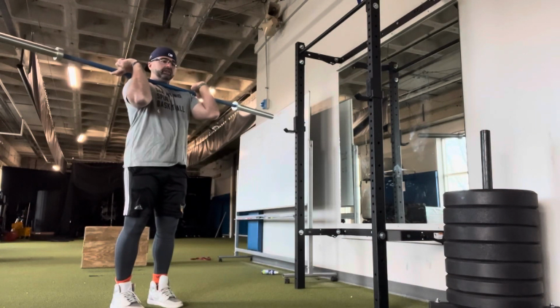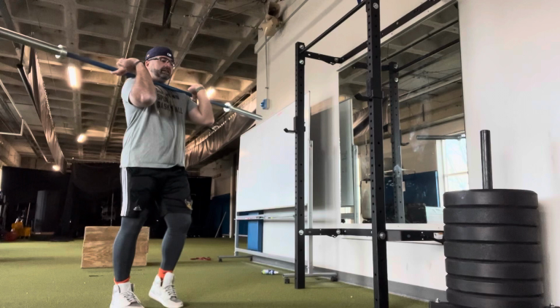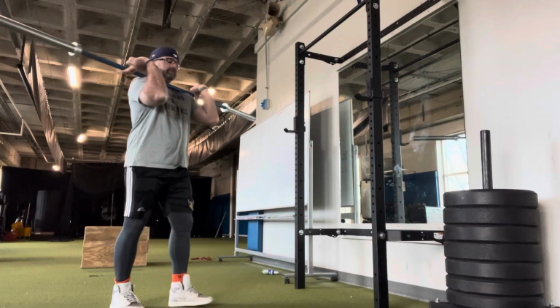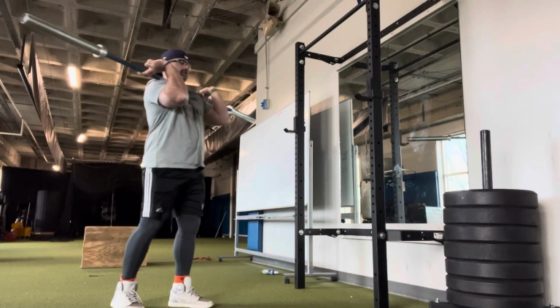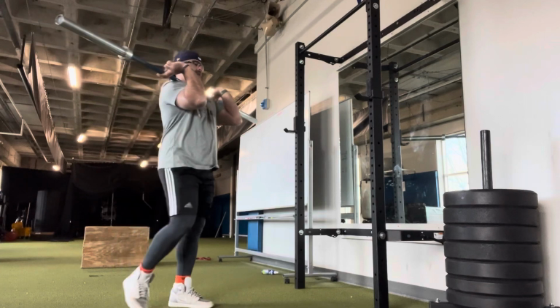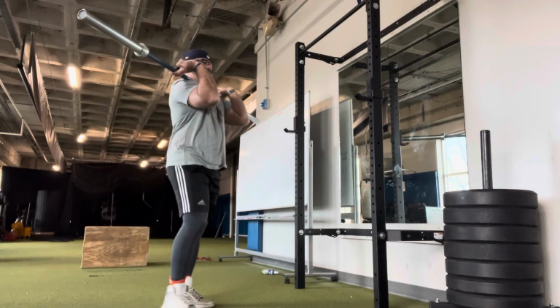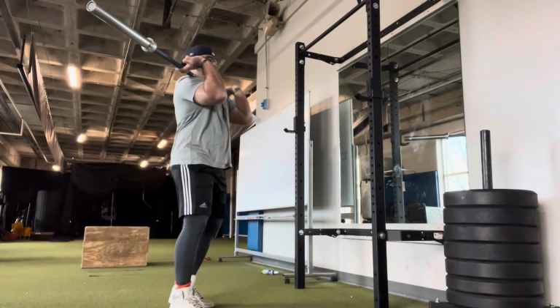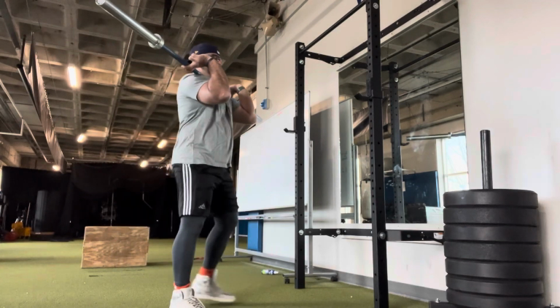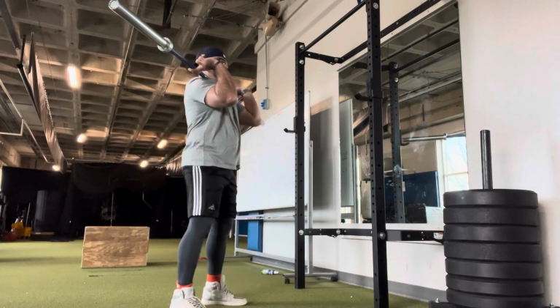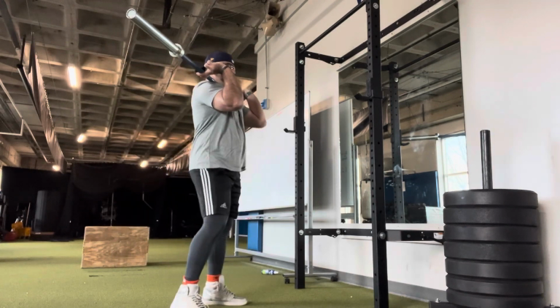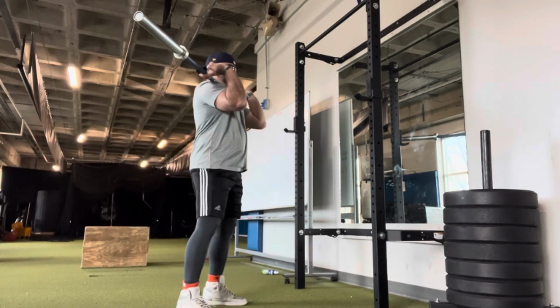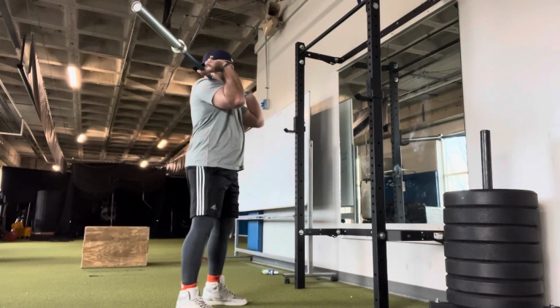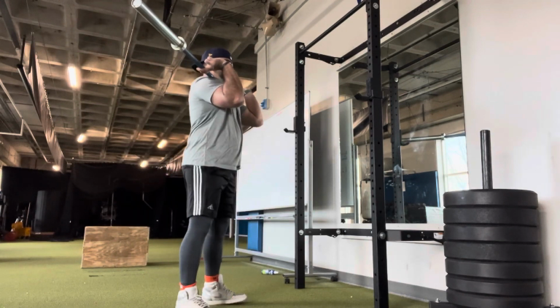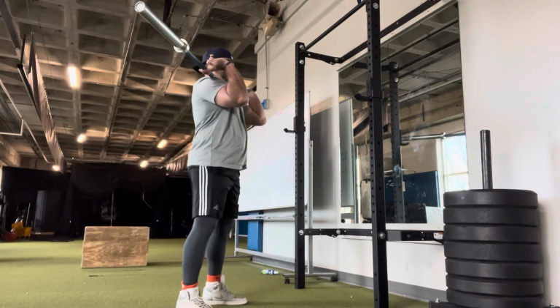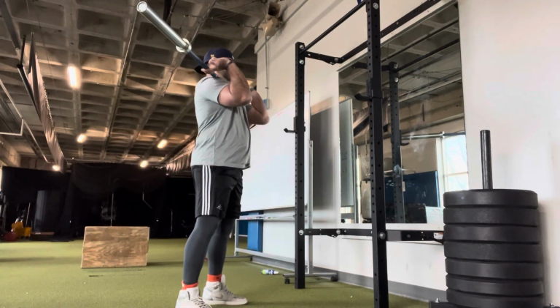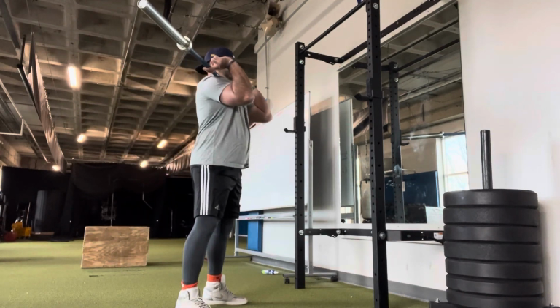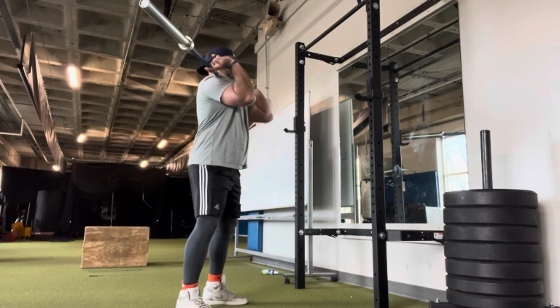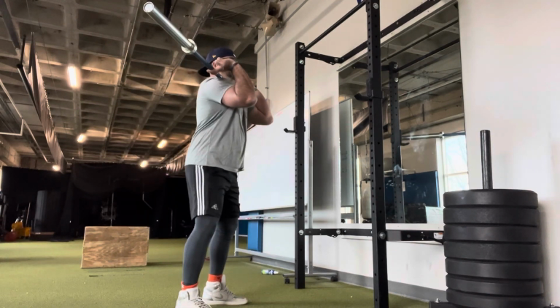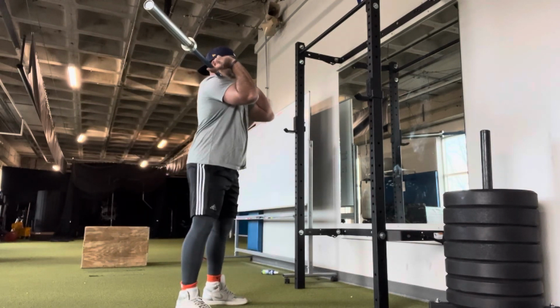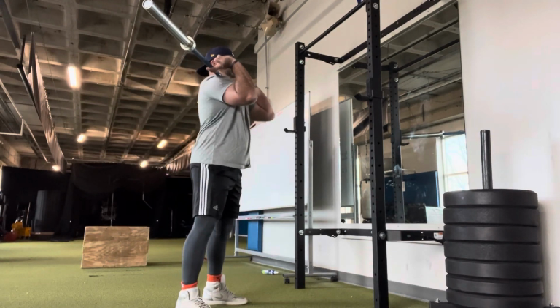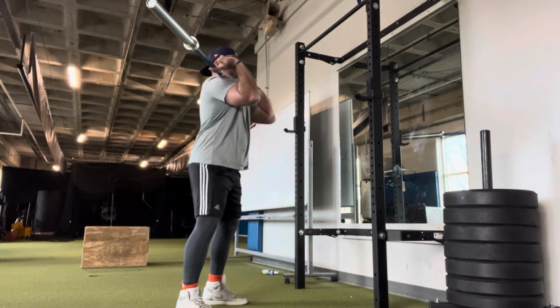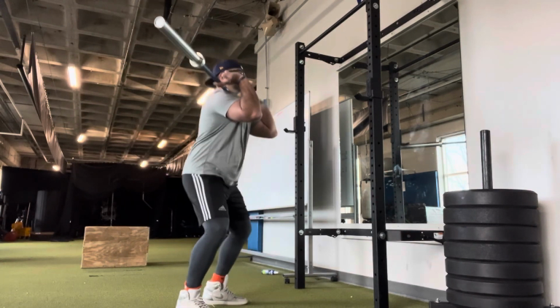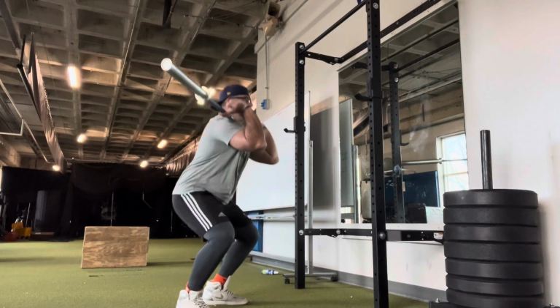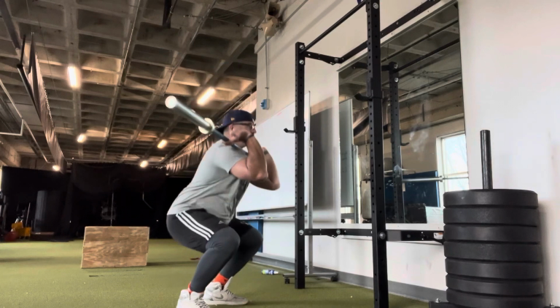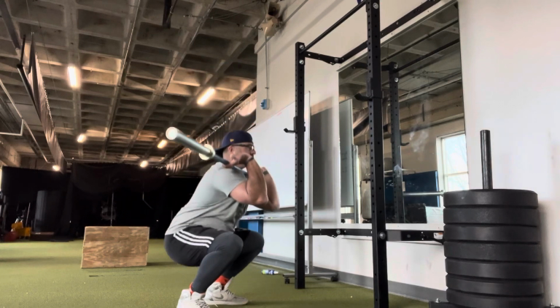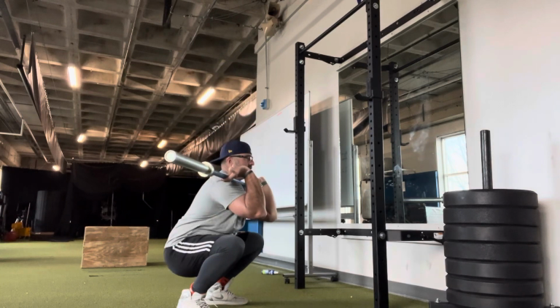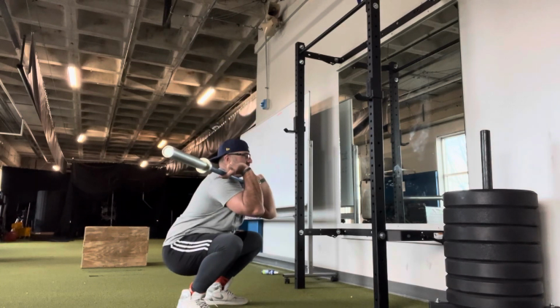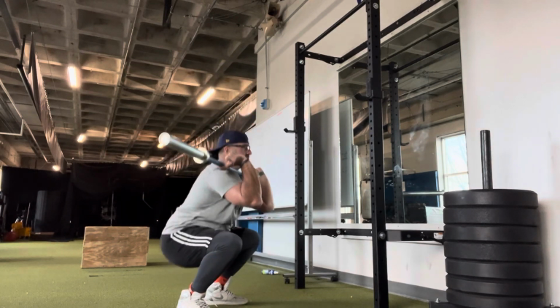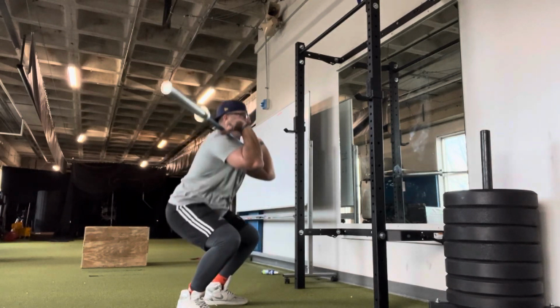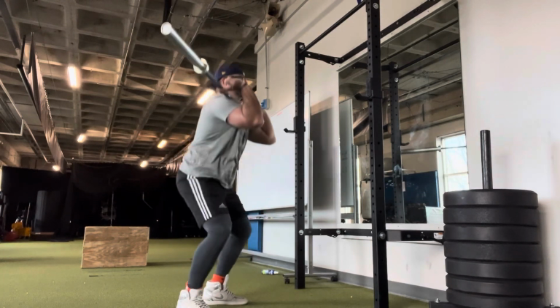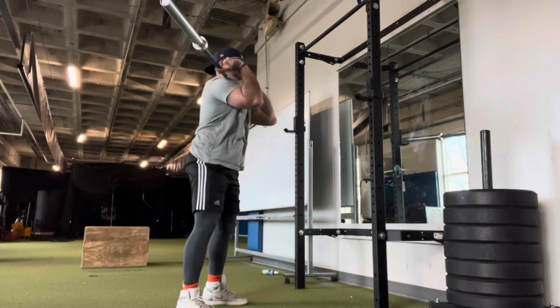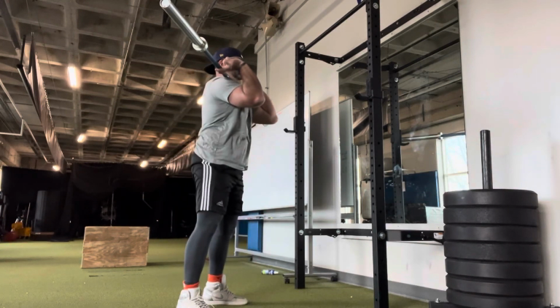For the front squat execution, keep your torso up. Feet are going to be under your shoulders, slightly turned out, all the way down and back up.